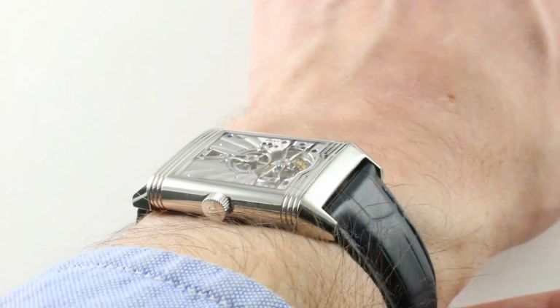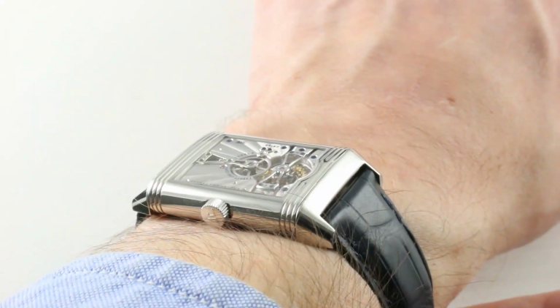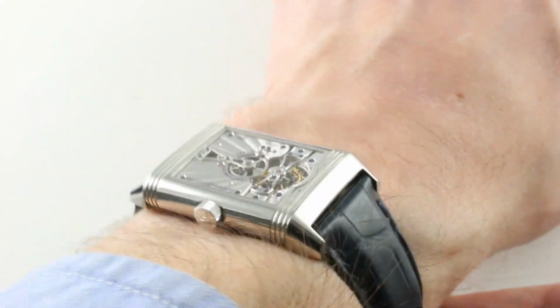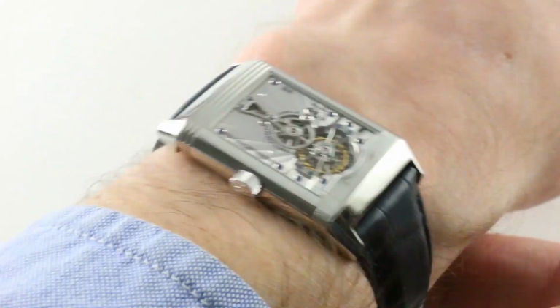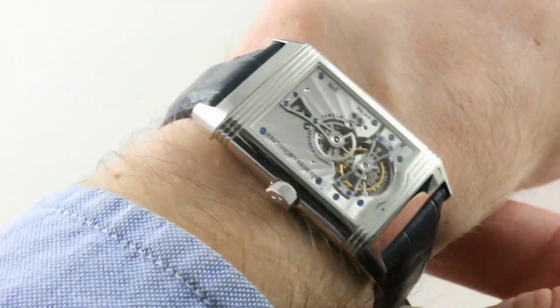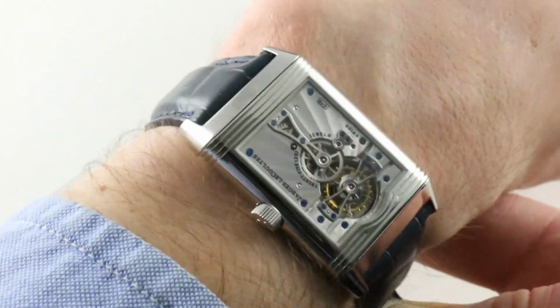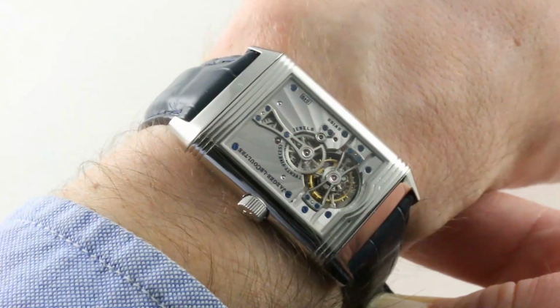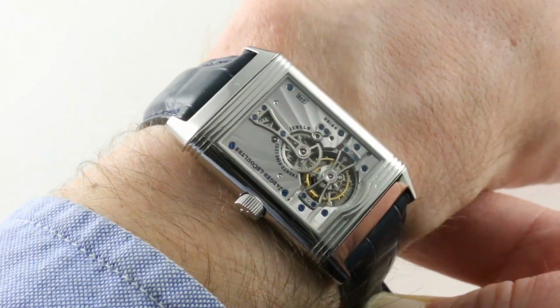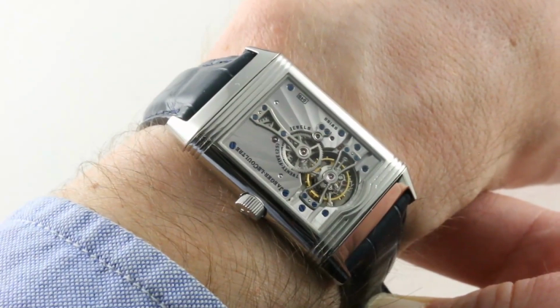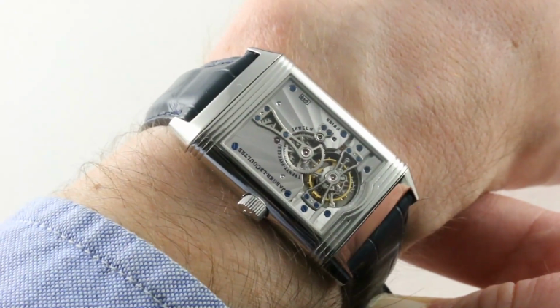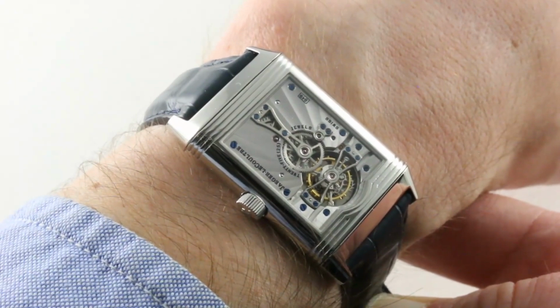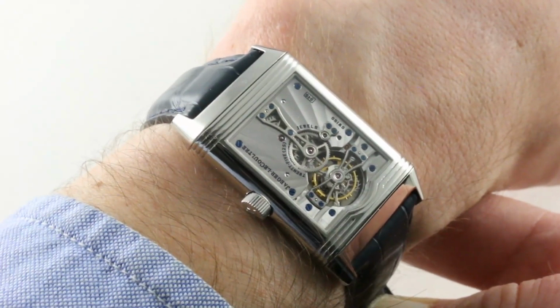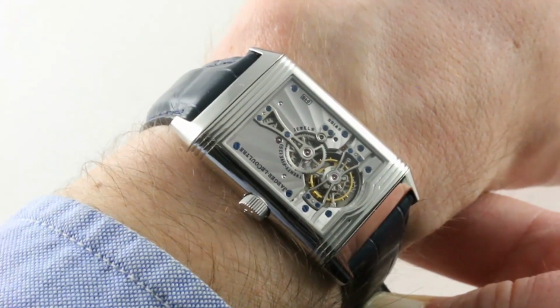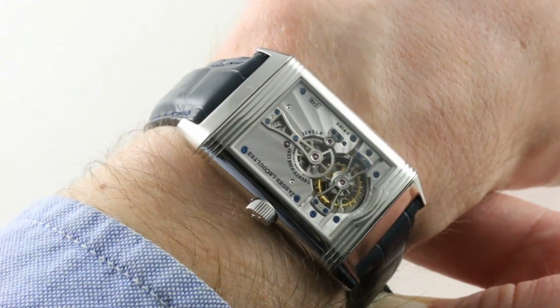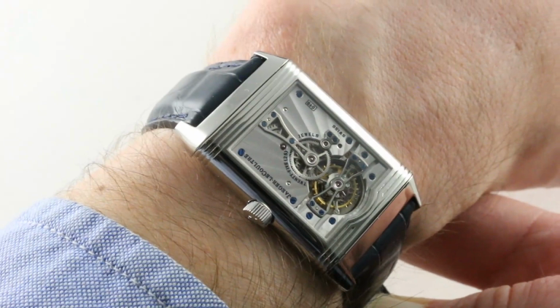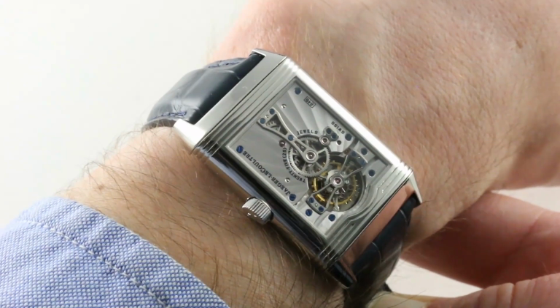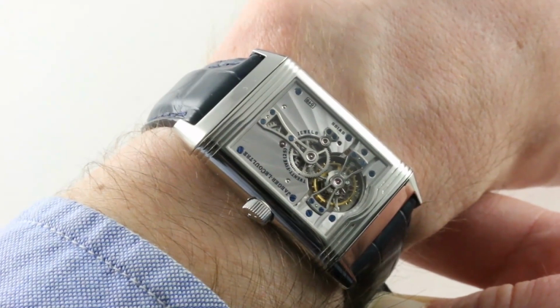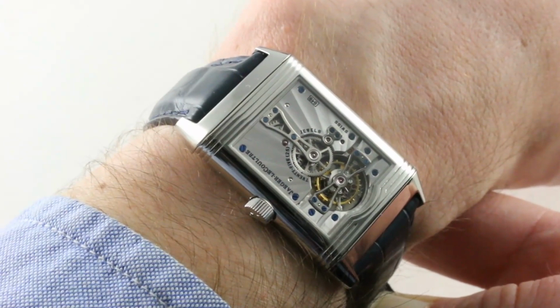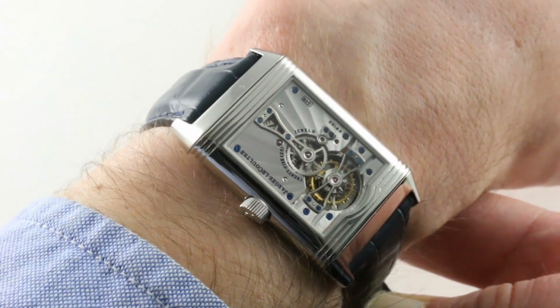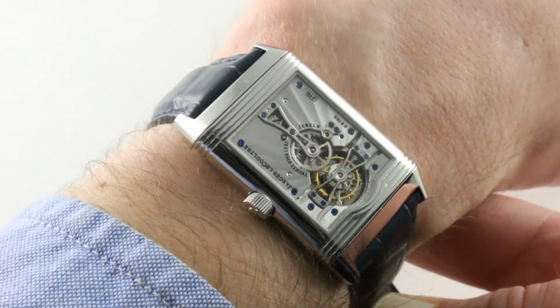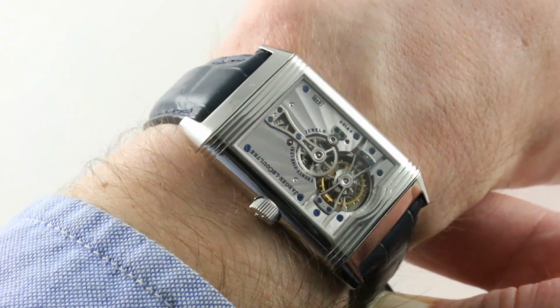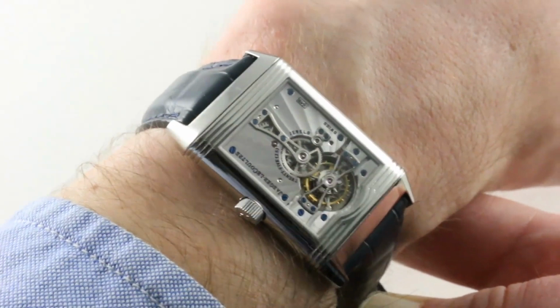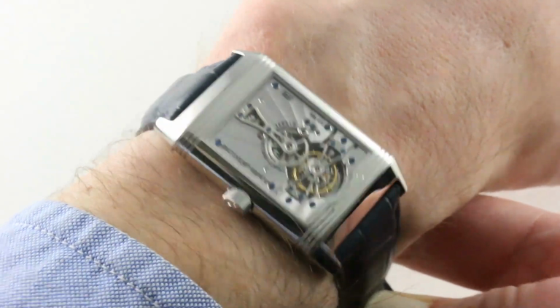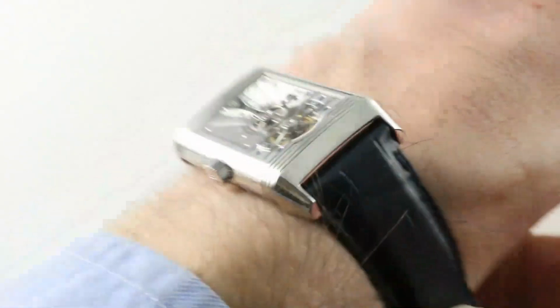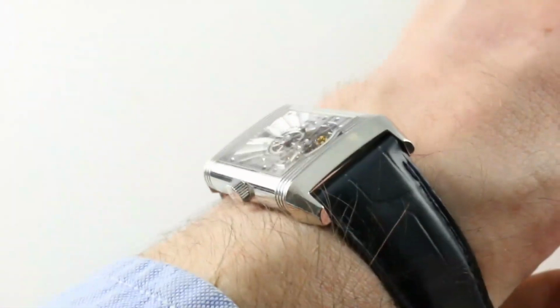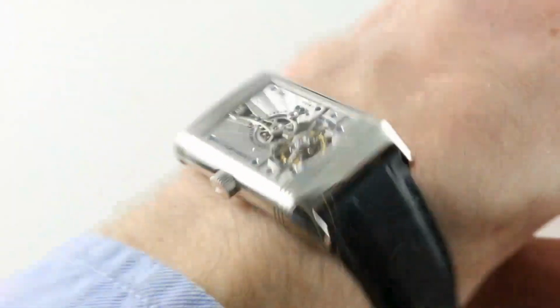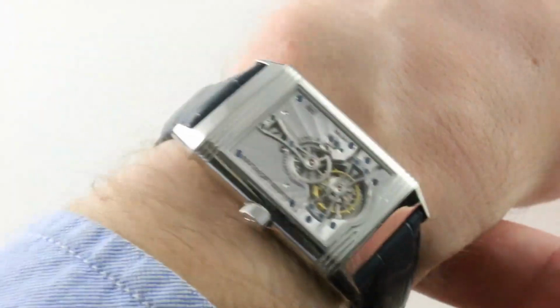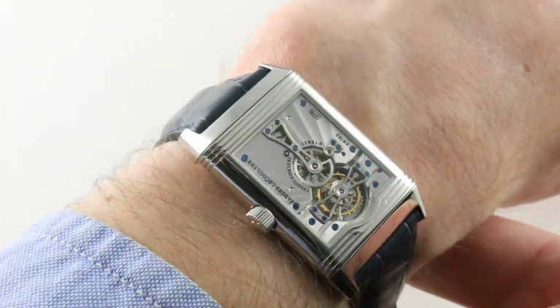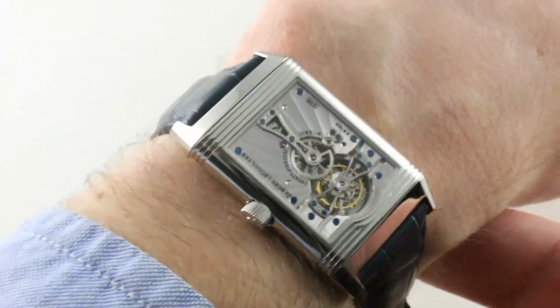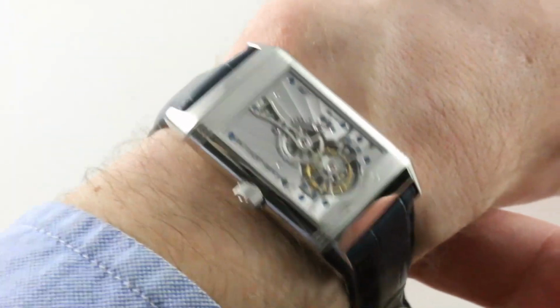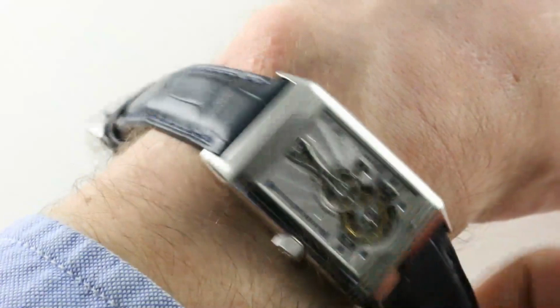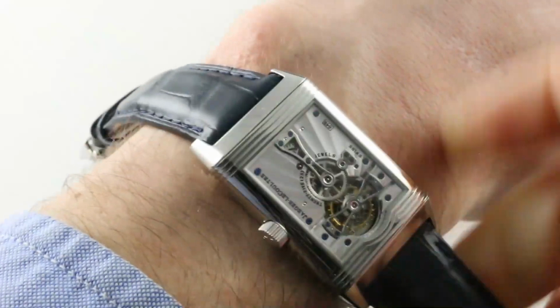I have searched far and wide and never seen a case number higher than 296, so I strongly suspect that less than 300 of the original intended 500 were actually made.